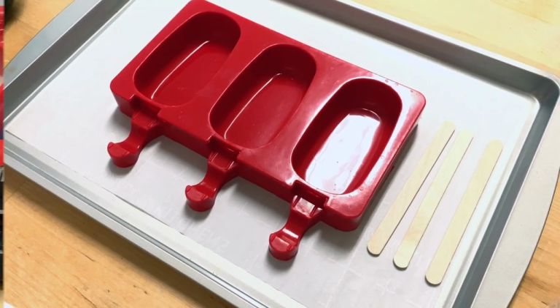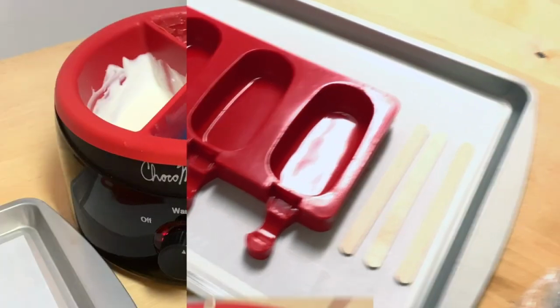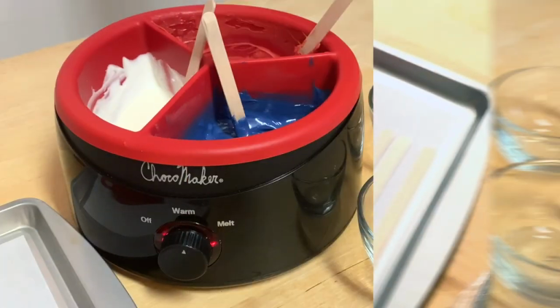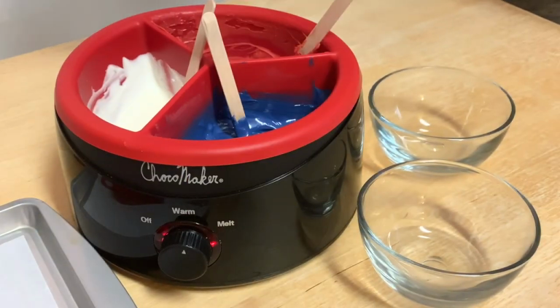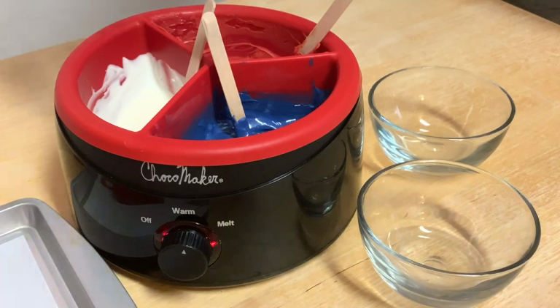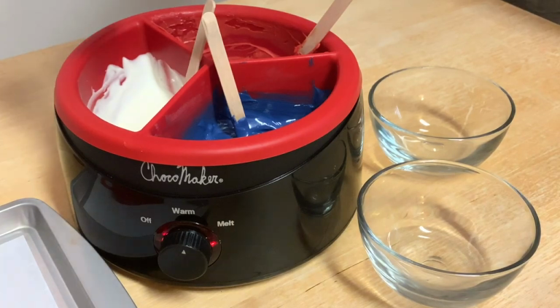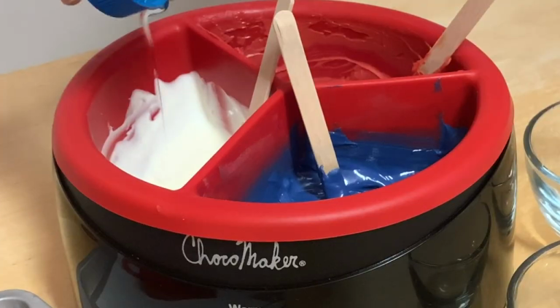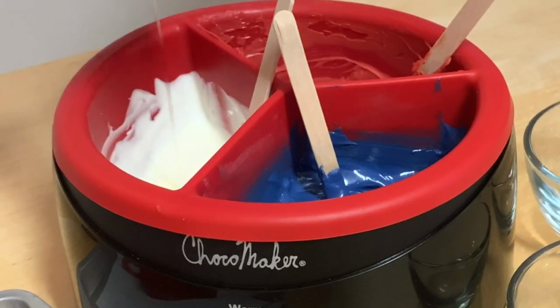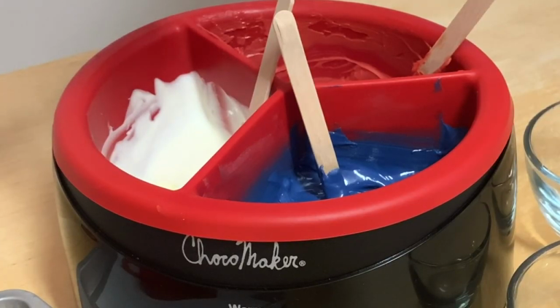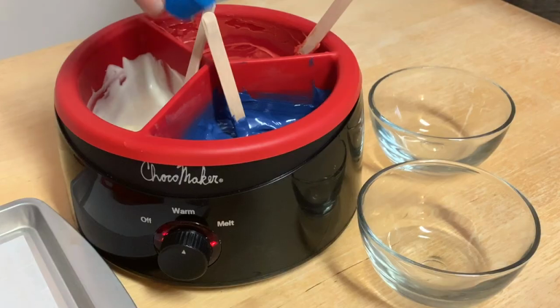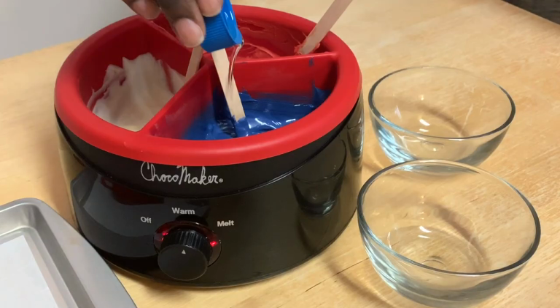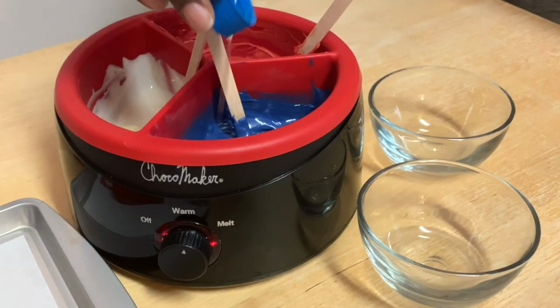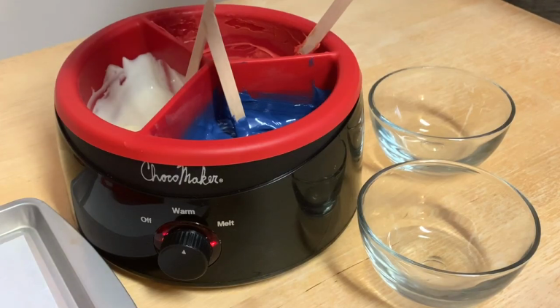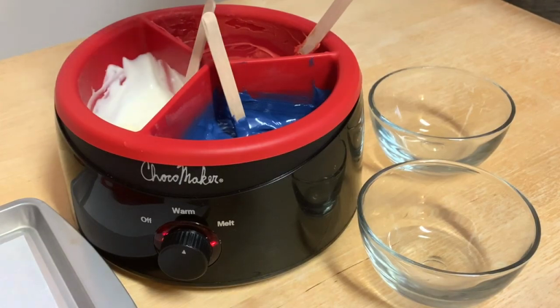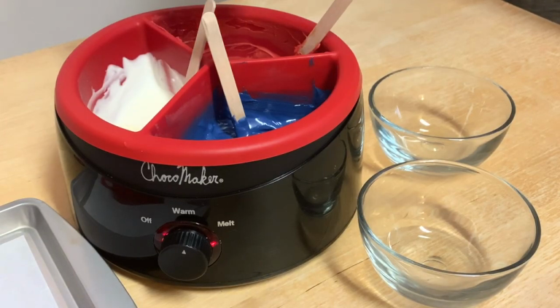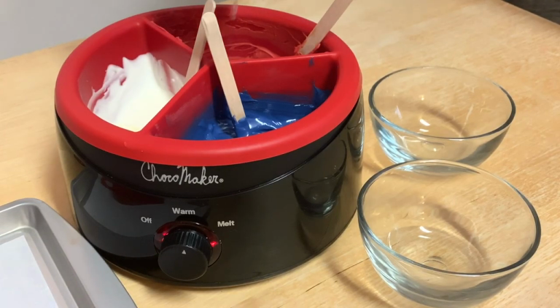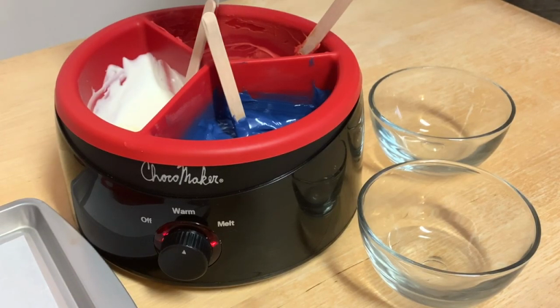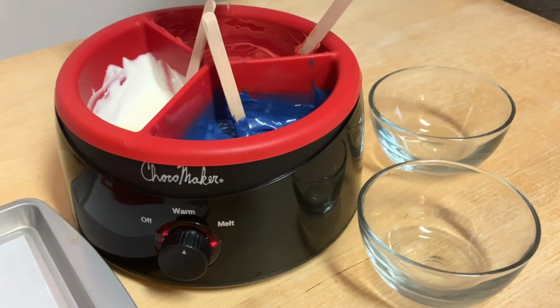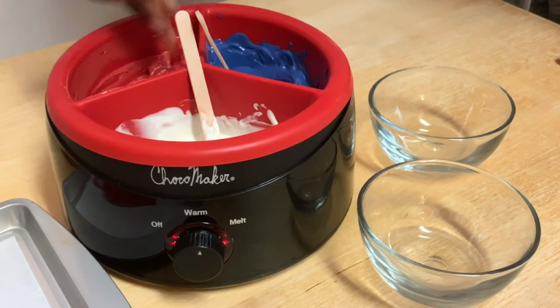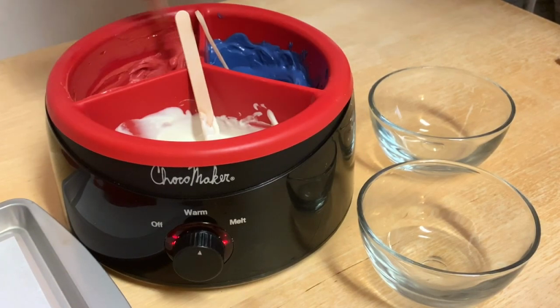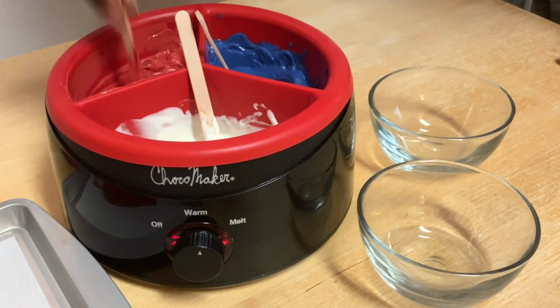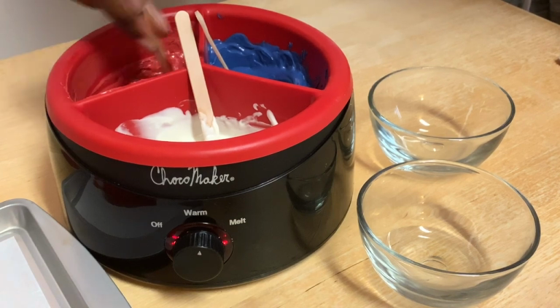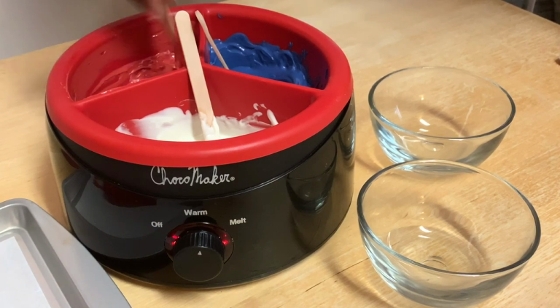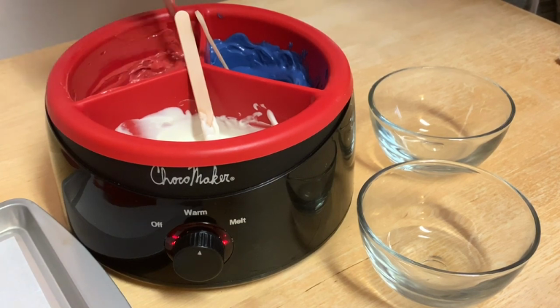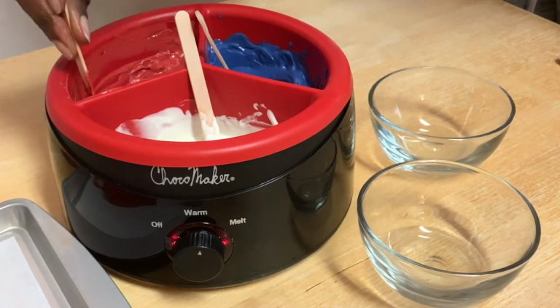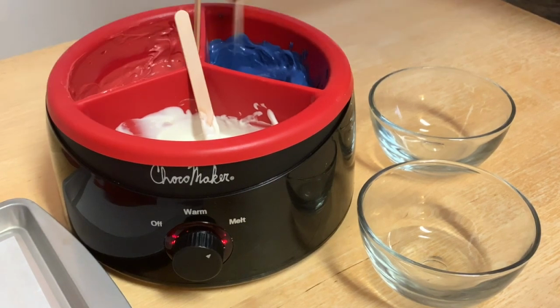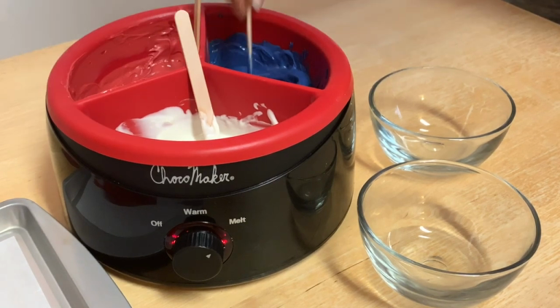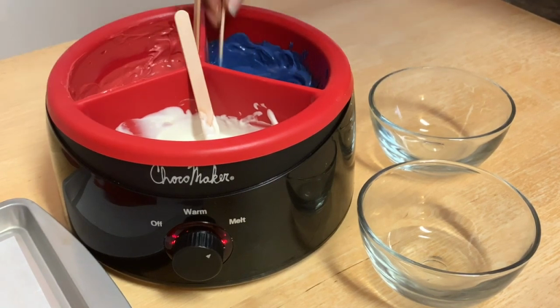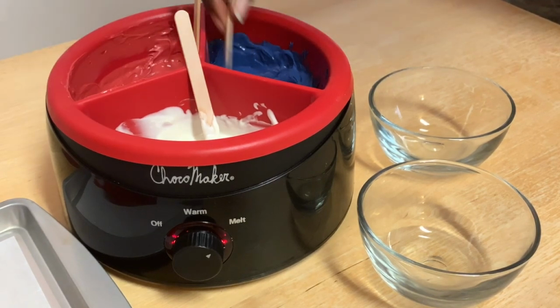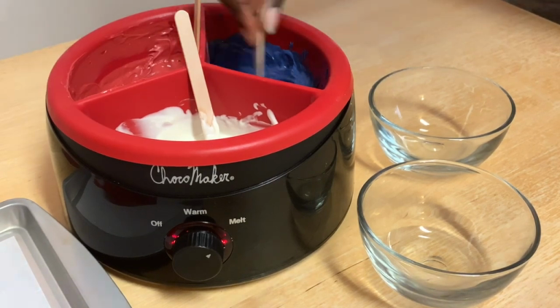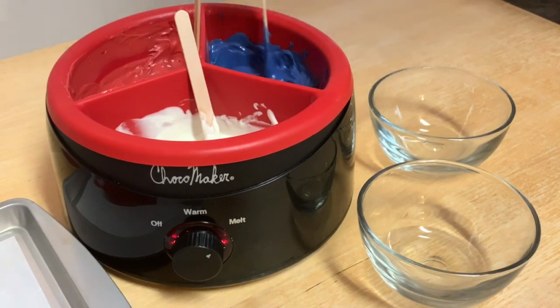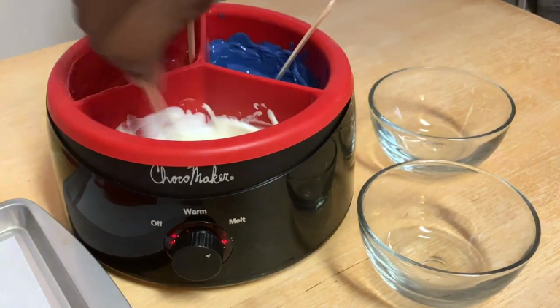So the first thing I like to do is prepare my chocolate. I'm adding in a little bit of vegetable oil just to loosen things up and keep my chocolate nice and smooth and creamy so I can get this beautiful marble effect.